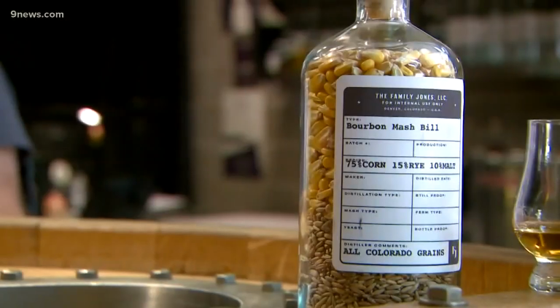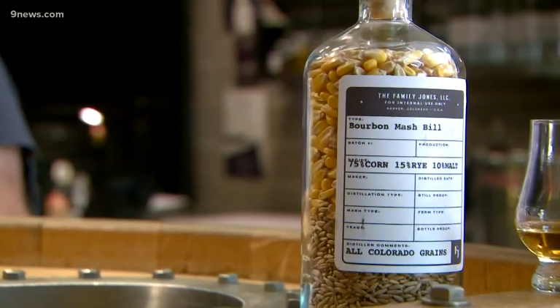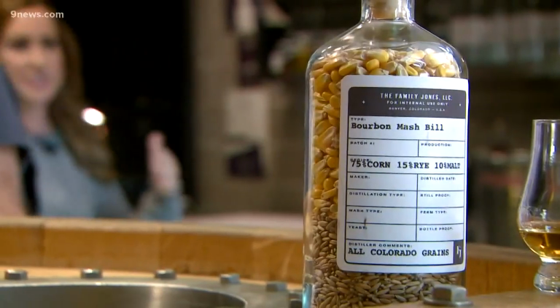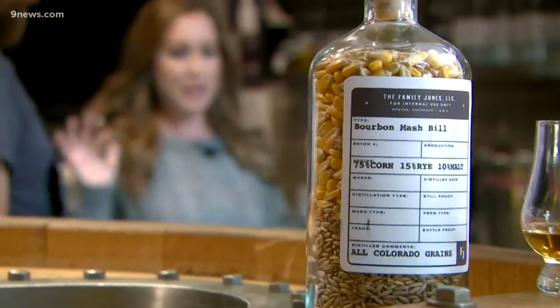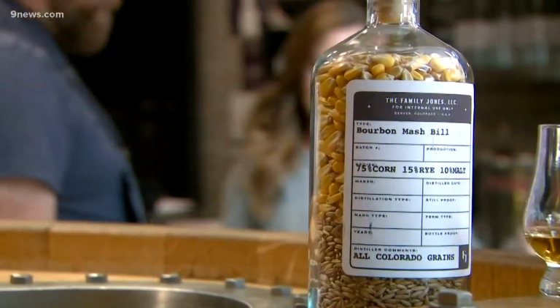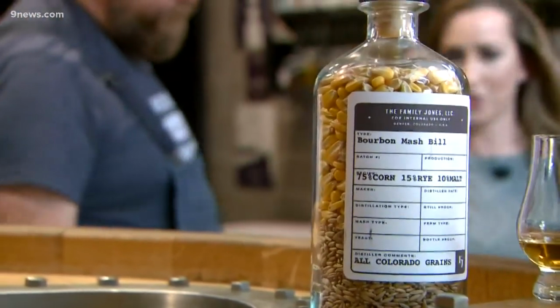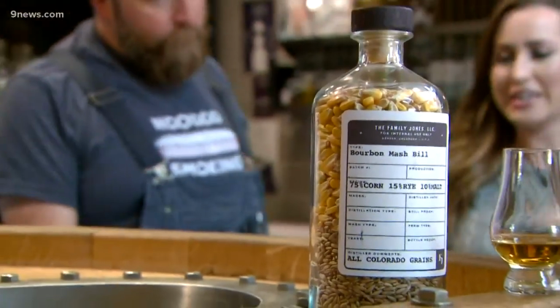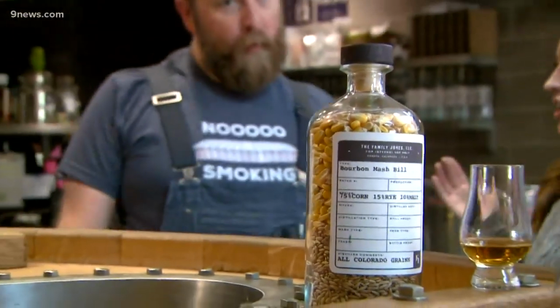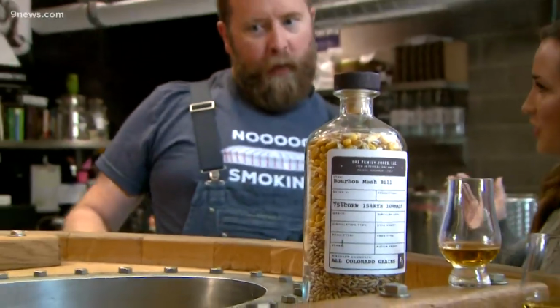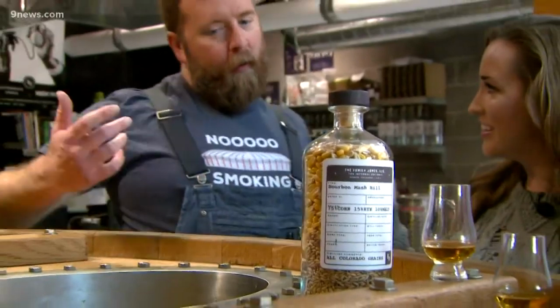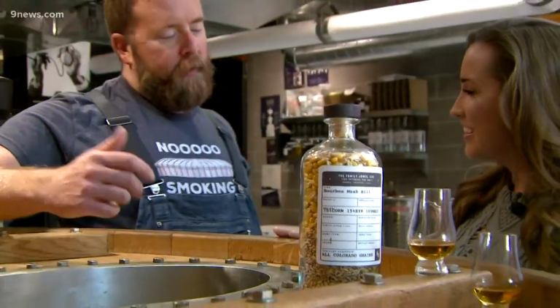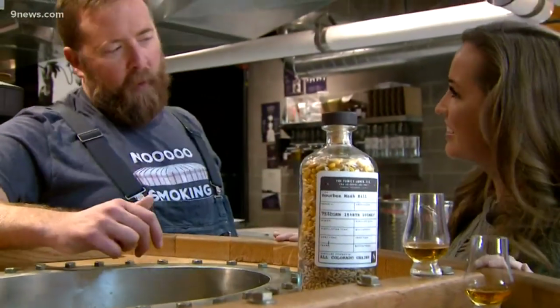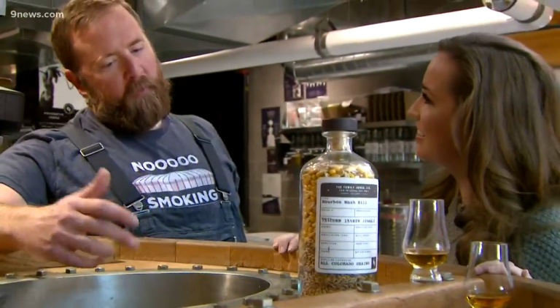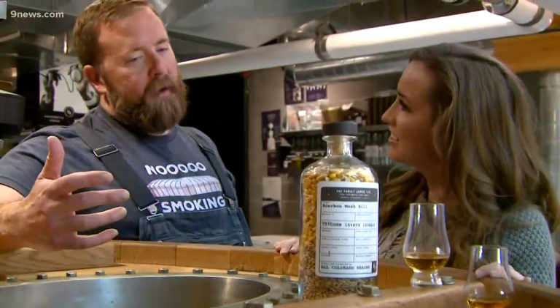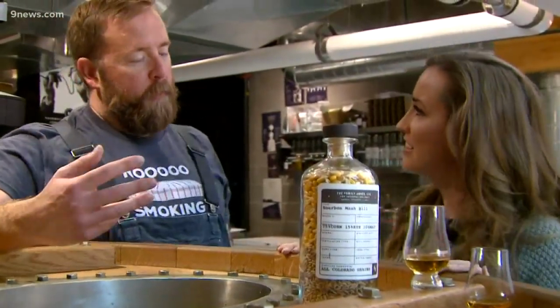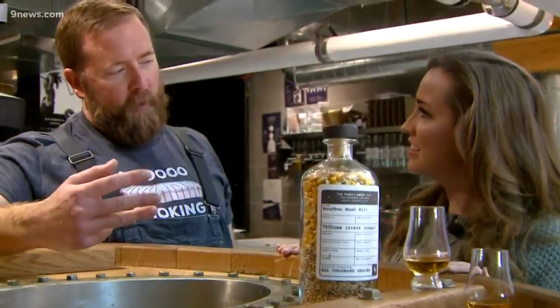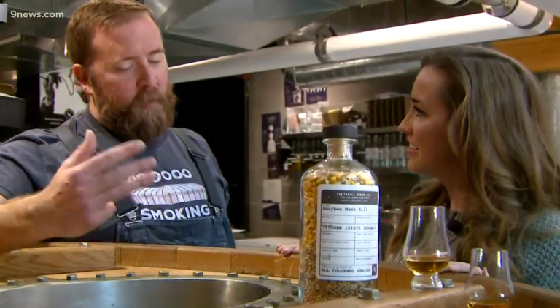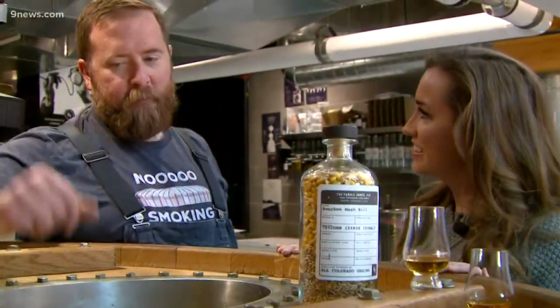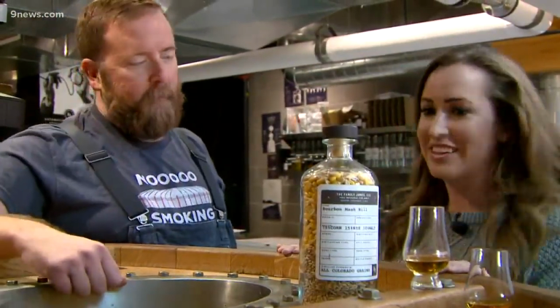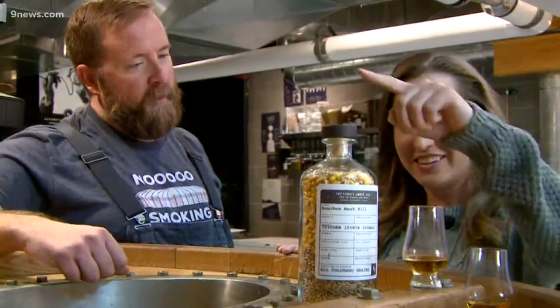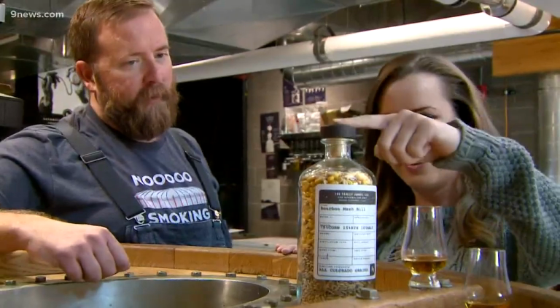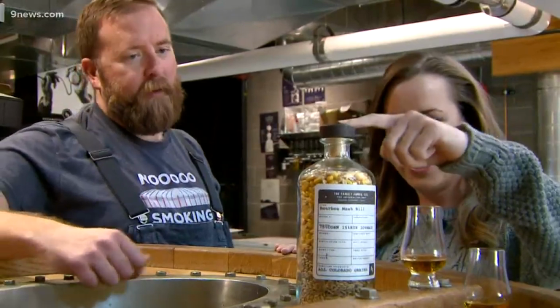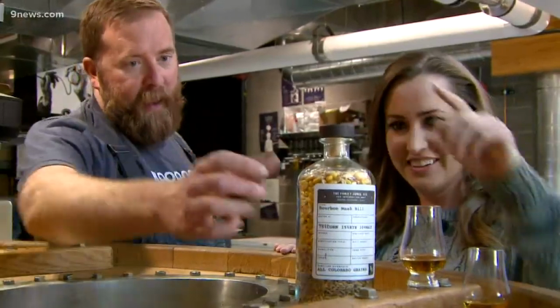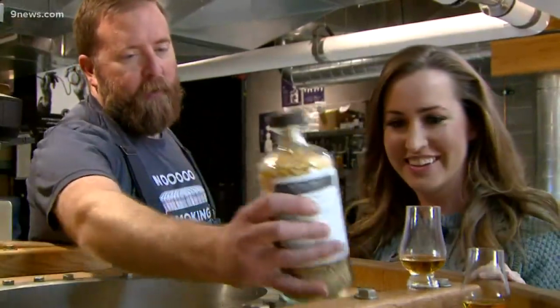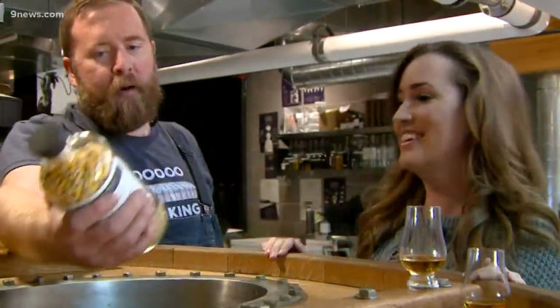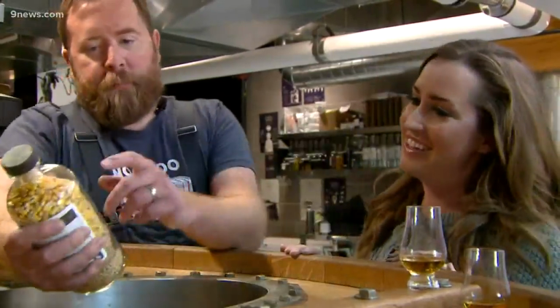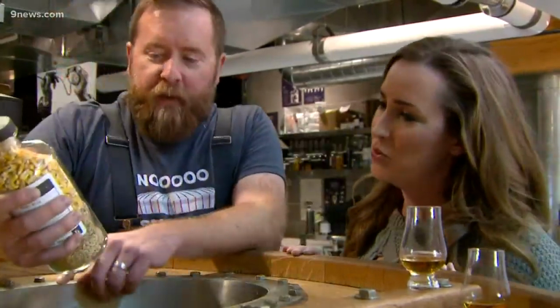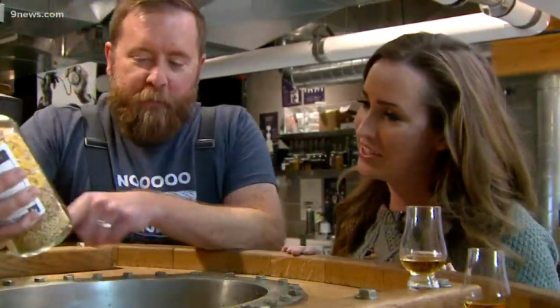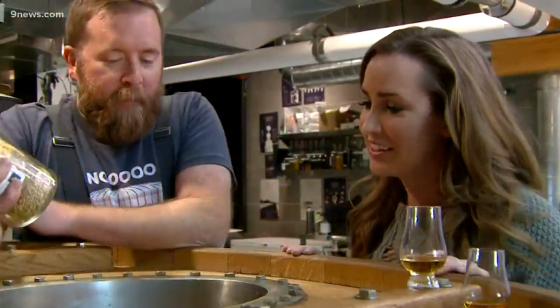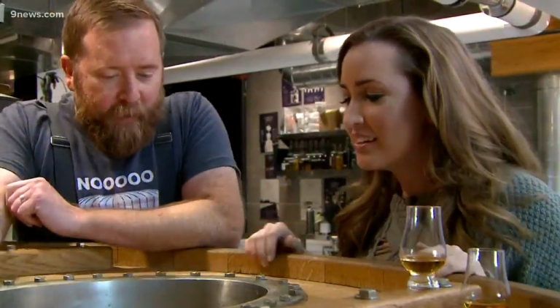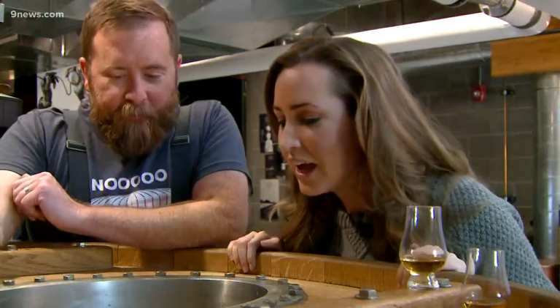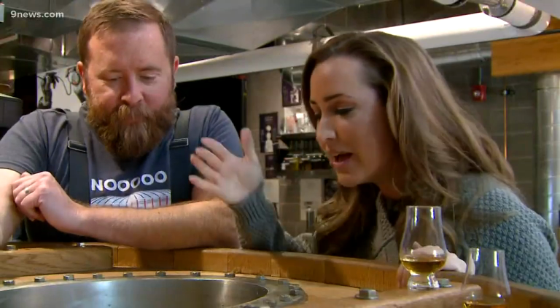You guys are a local distillery, but that means so much more than just making it here in Colorado. All our grains come from Colorado — we've only bought grains from three different farms, two of which are within five miles of our production facility. So this is a bourbon mash bill, and that's what we have fermenting in here right now.